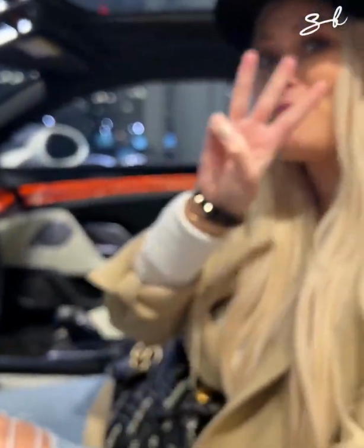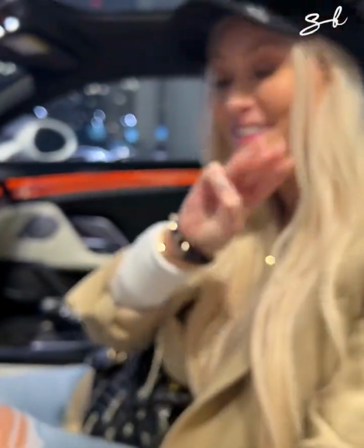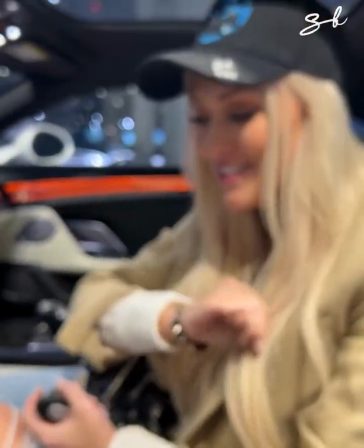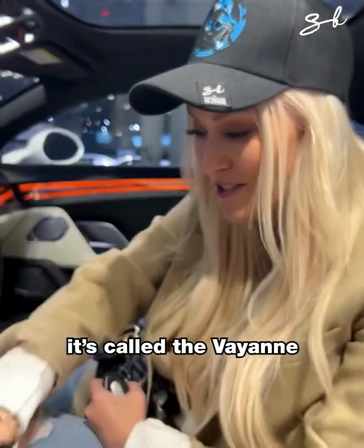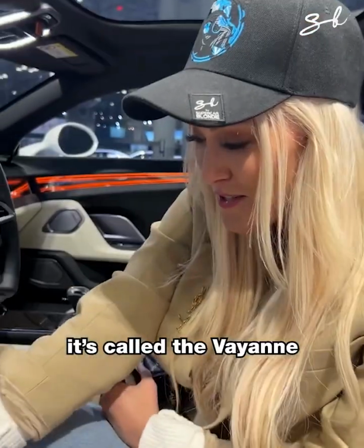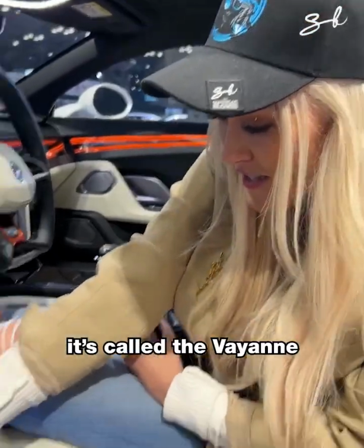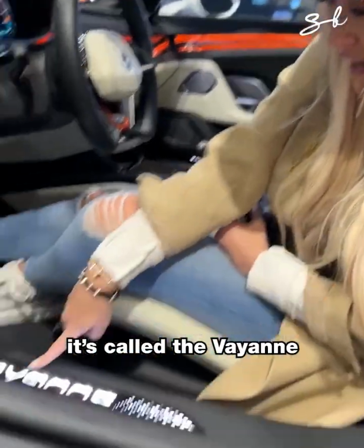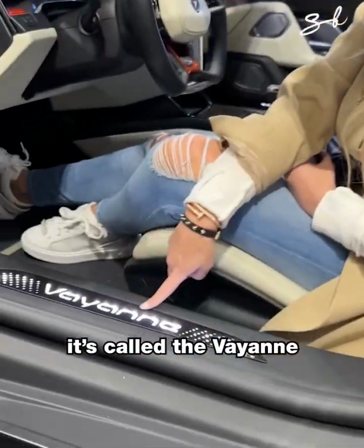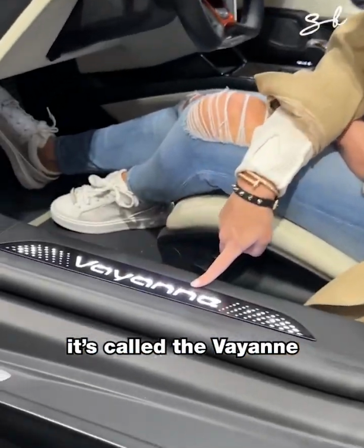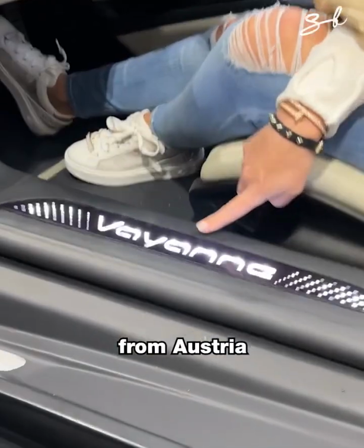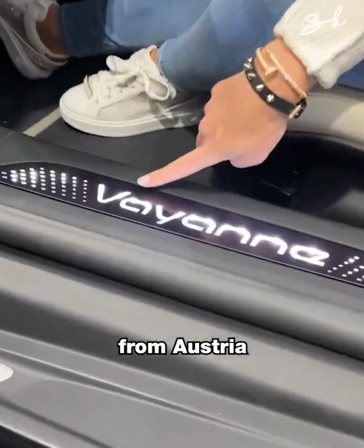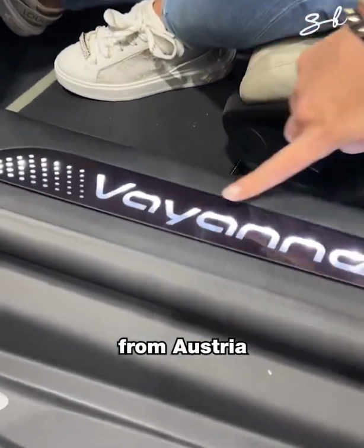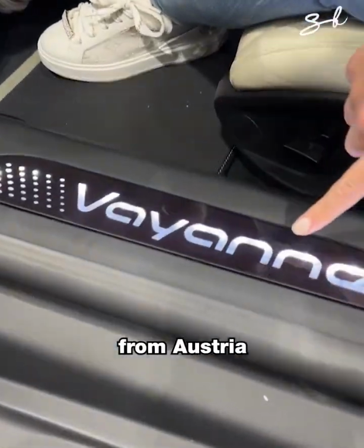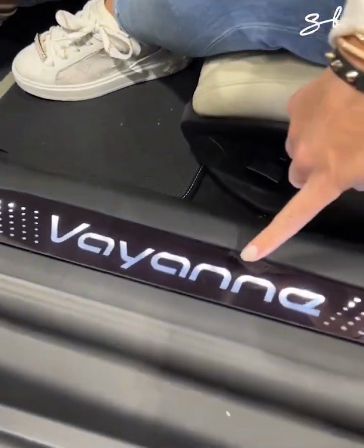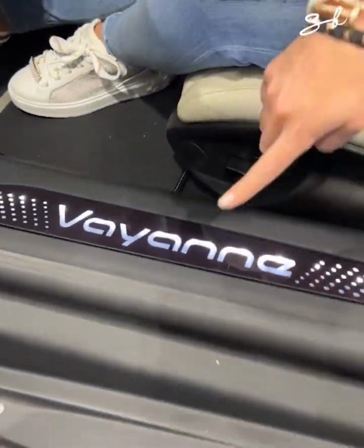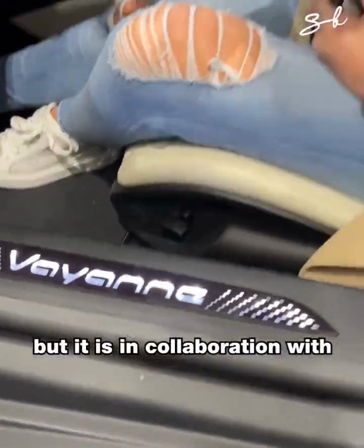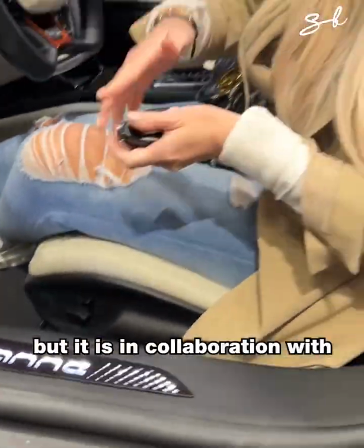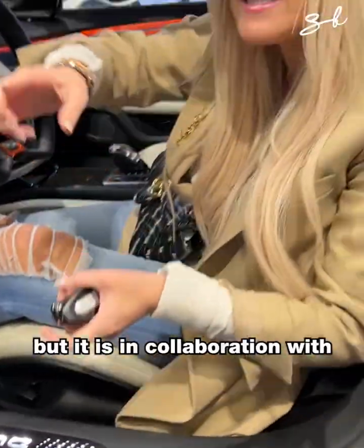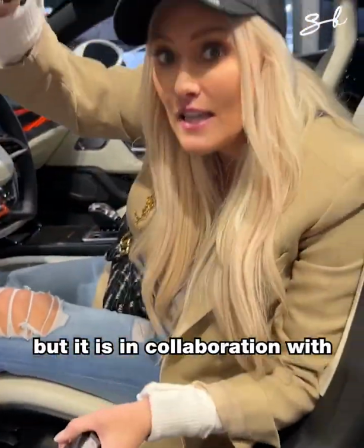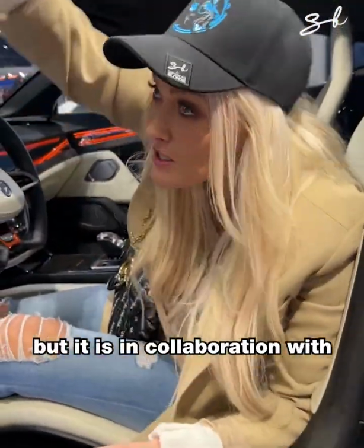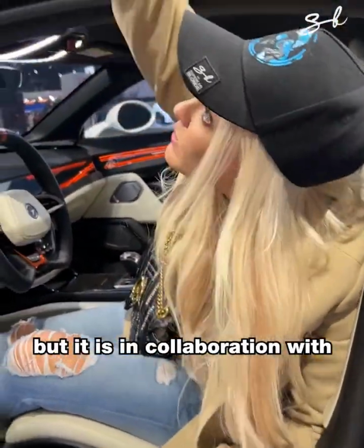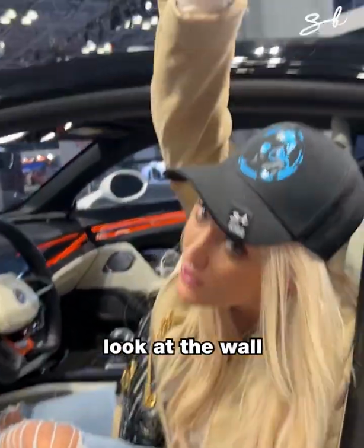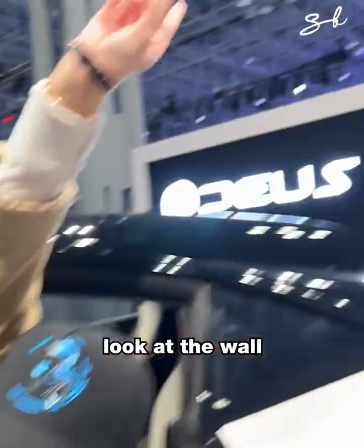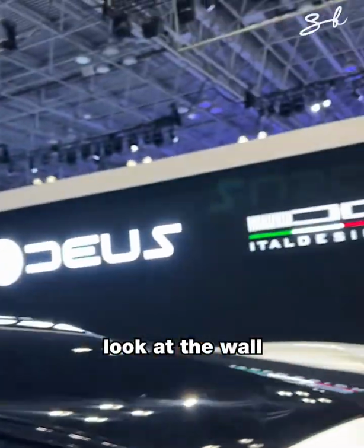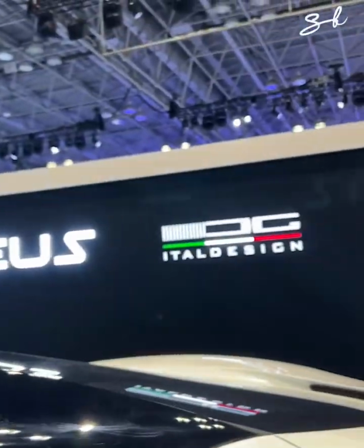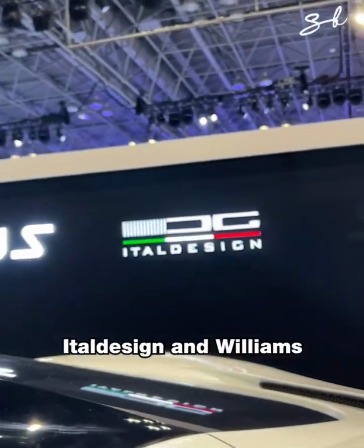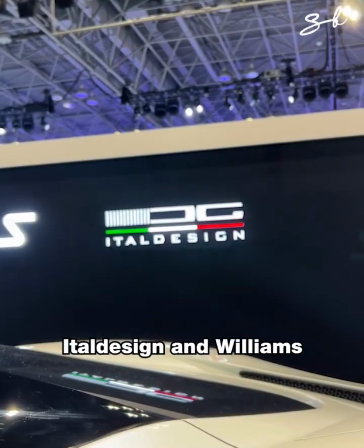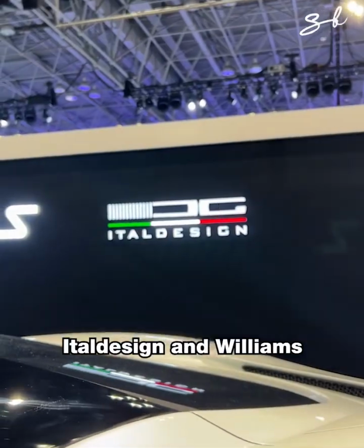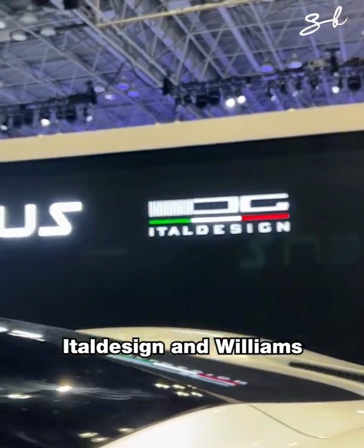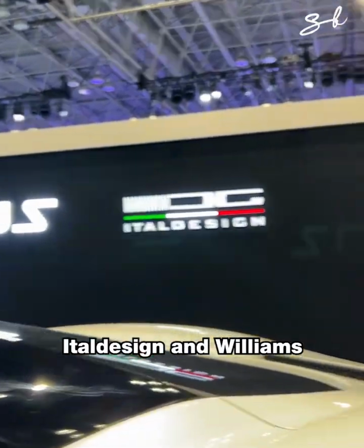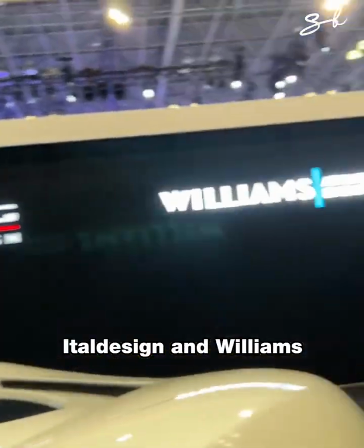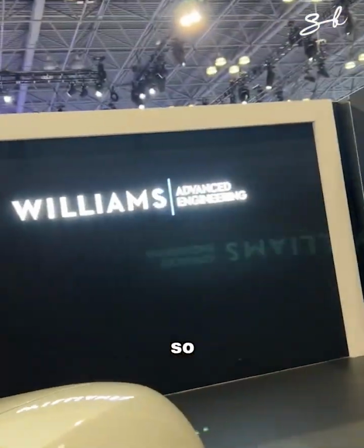Only 99 of these will be made in the whole world at around $3 million. It's called the Wayan, from Austria, but it's in collaboration with — look at the wall — your tile design and Williams.